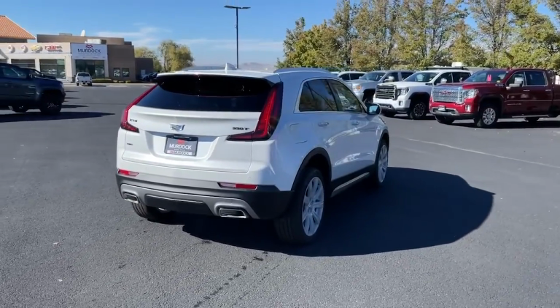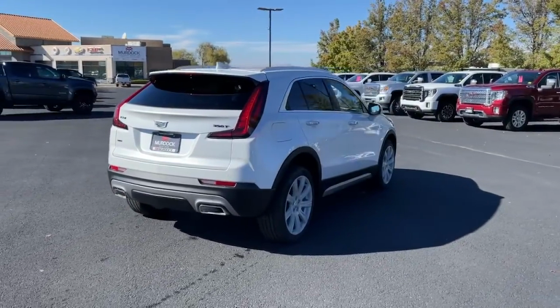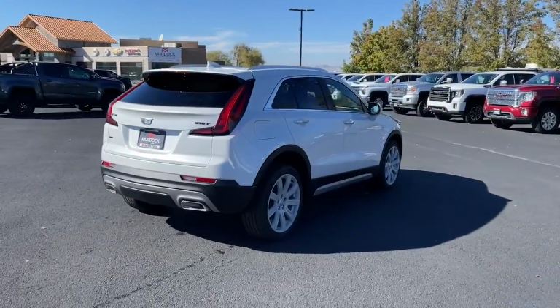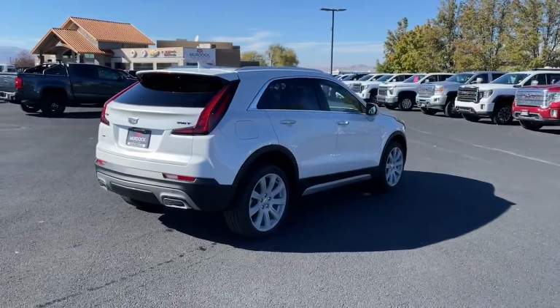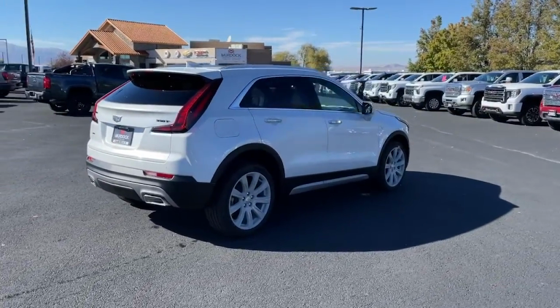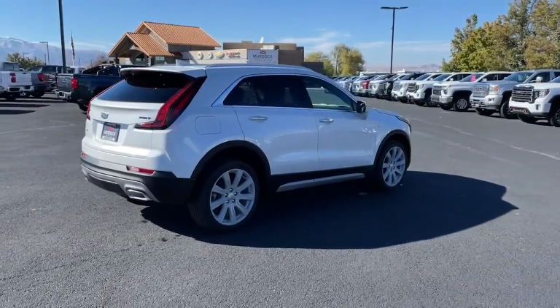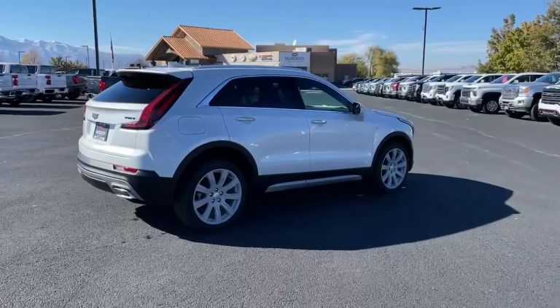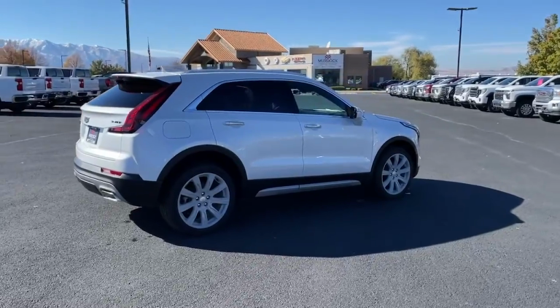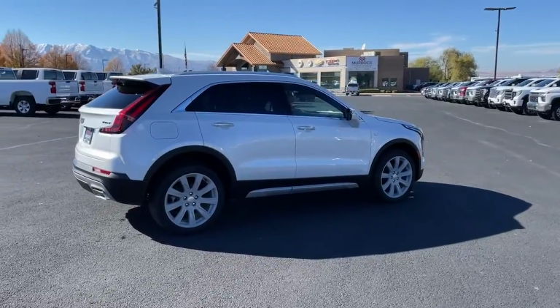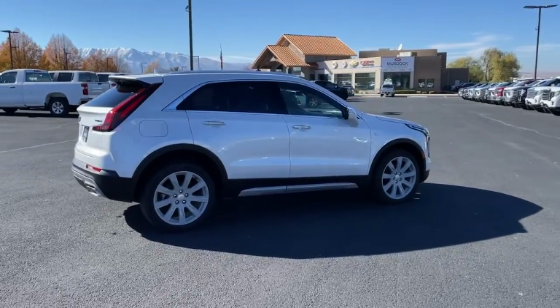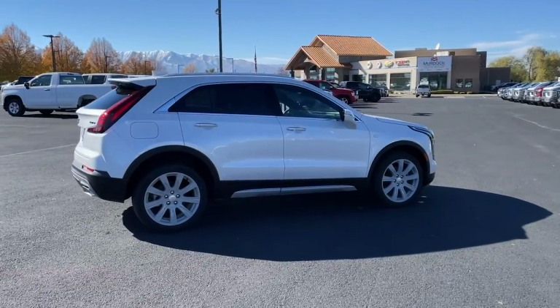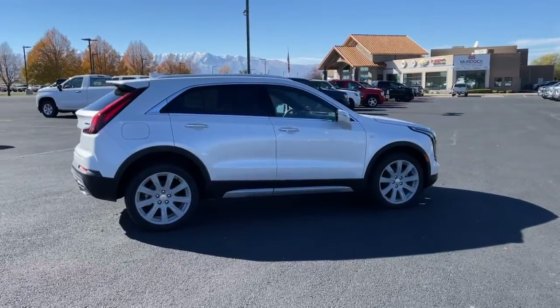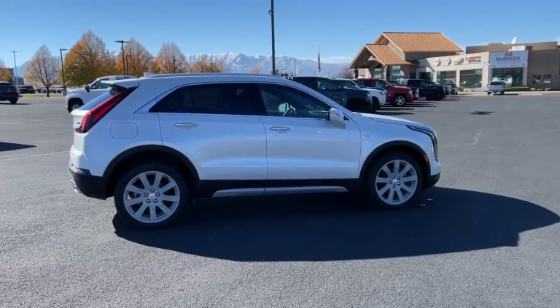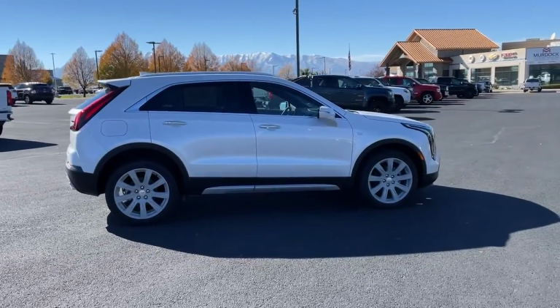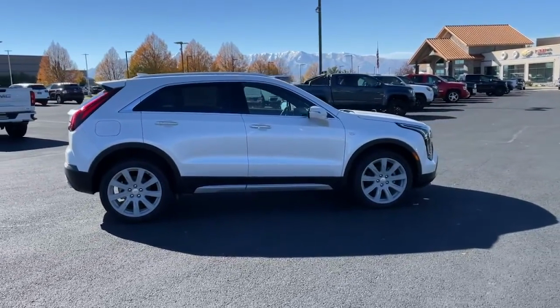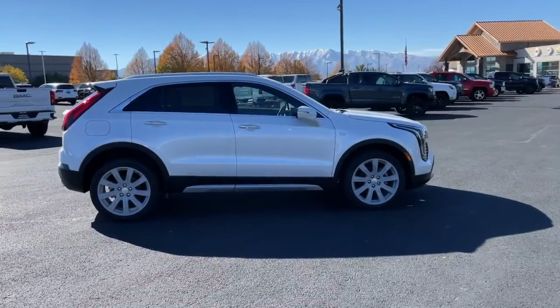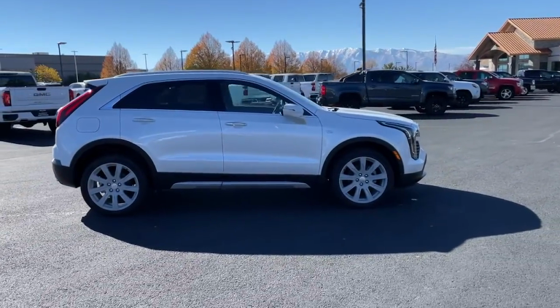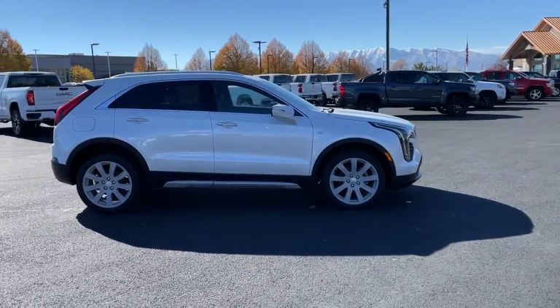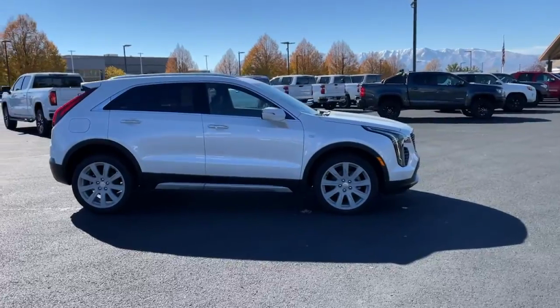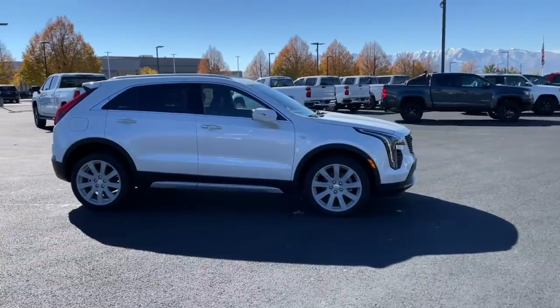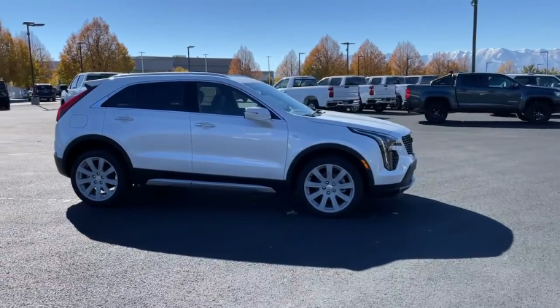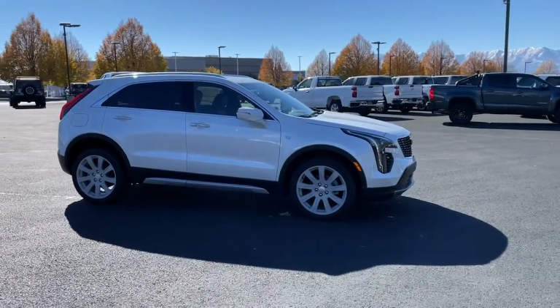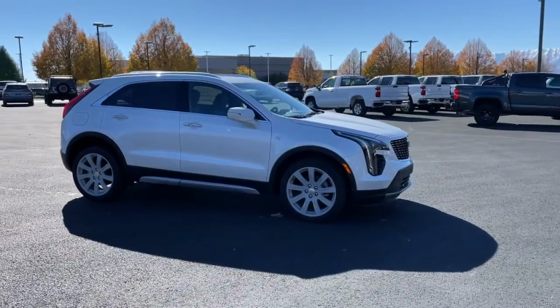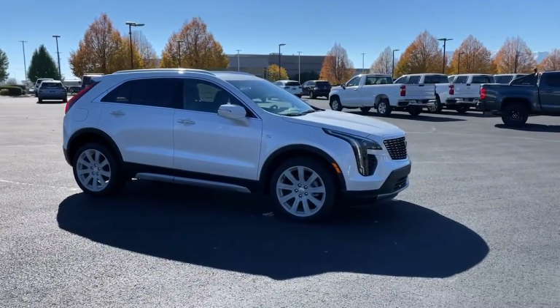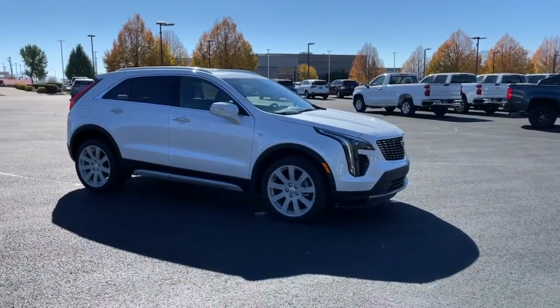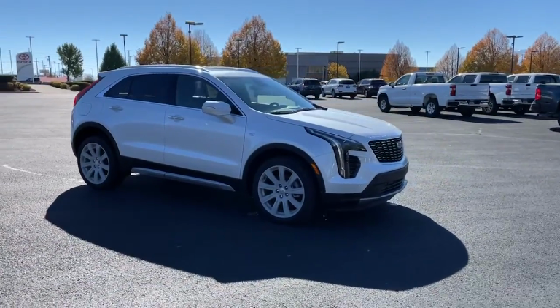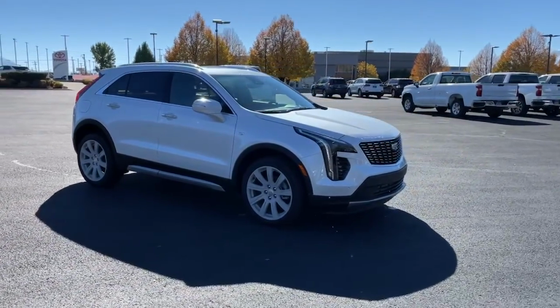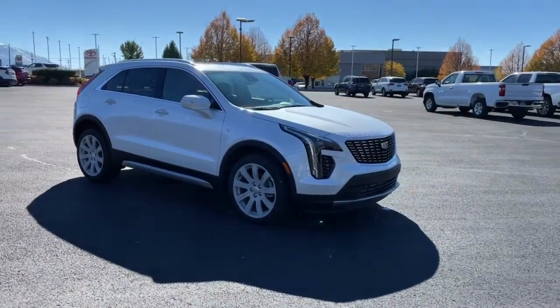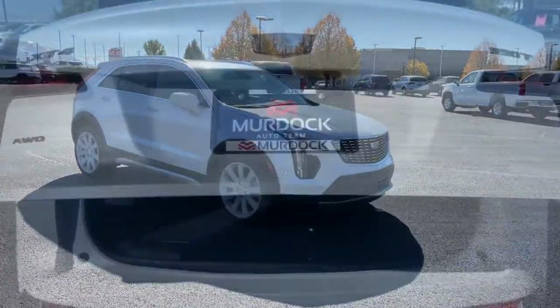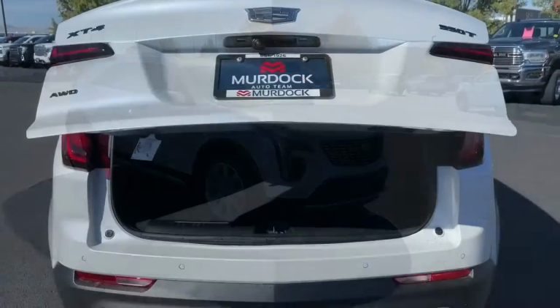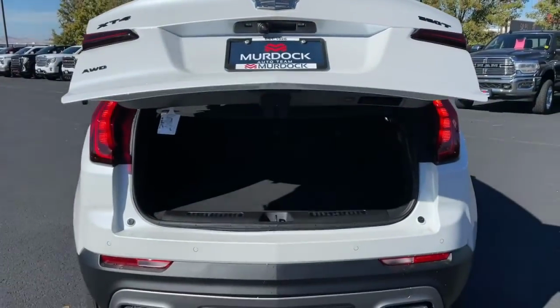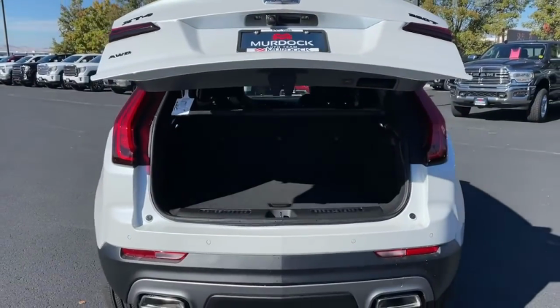Keyless entry, sunroof and moonroof, heated driver's seat, heated rear seat, premium sound system, power passenger seat, satellite radio, adaptive cruise control, aluminum wheels, dual zone AC.